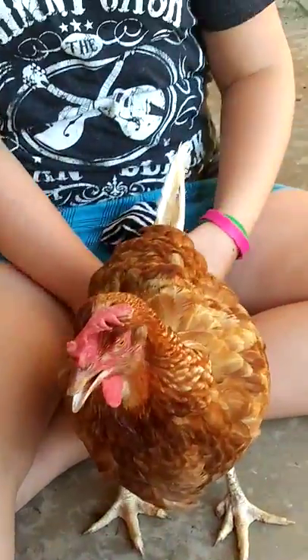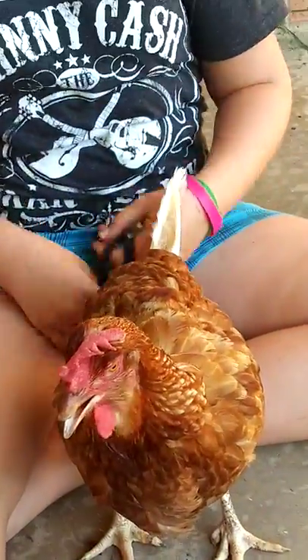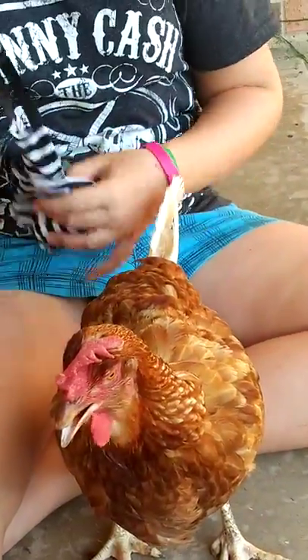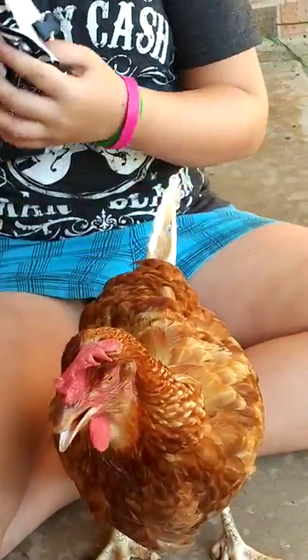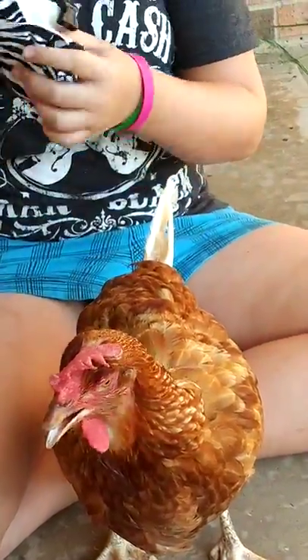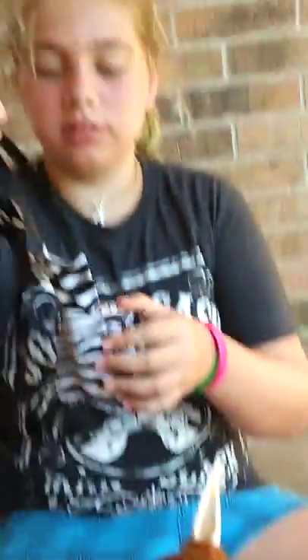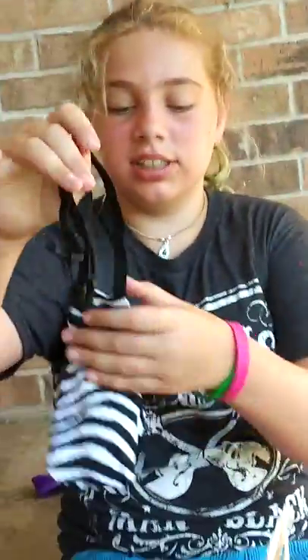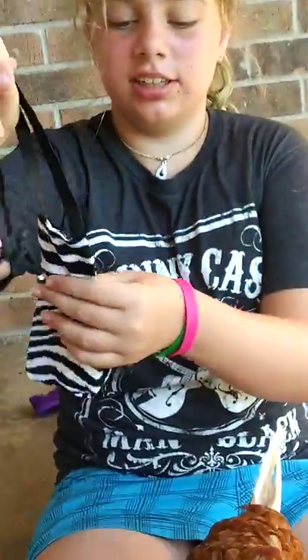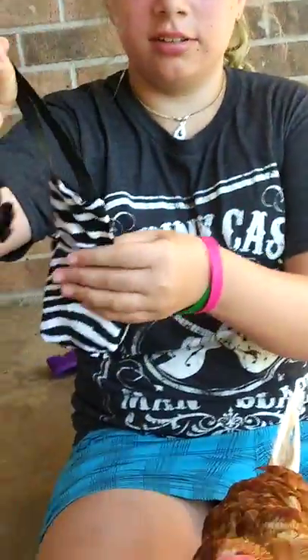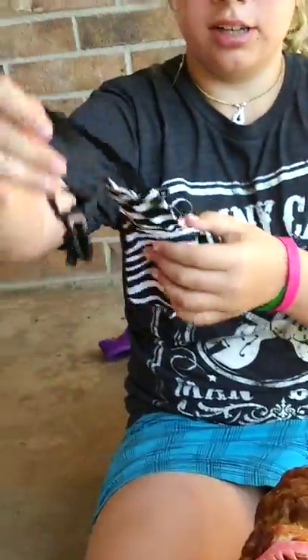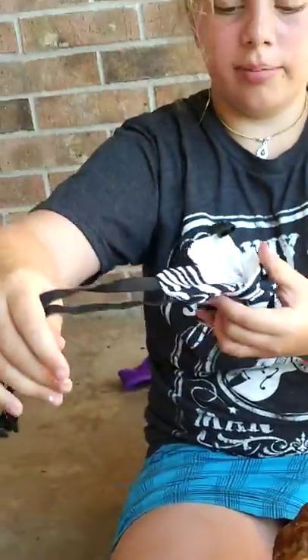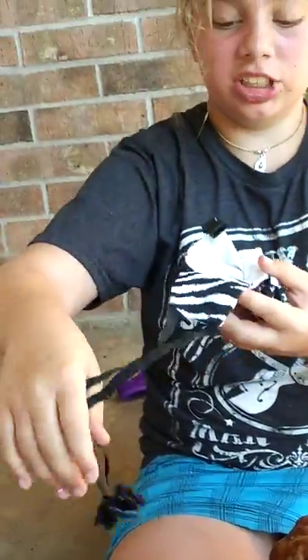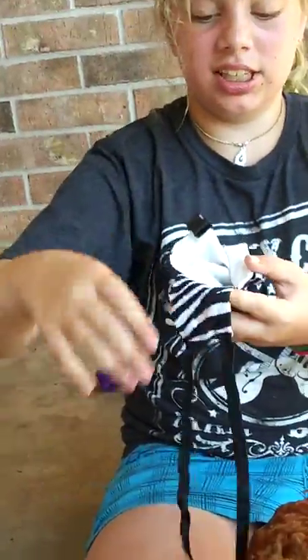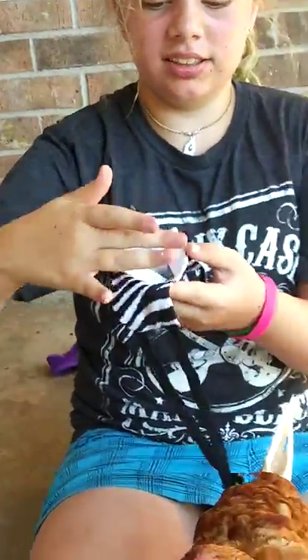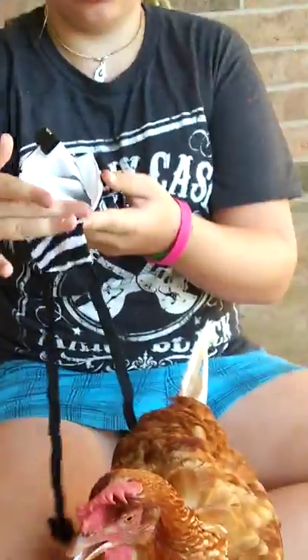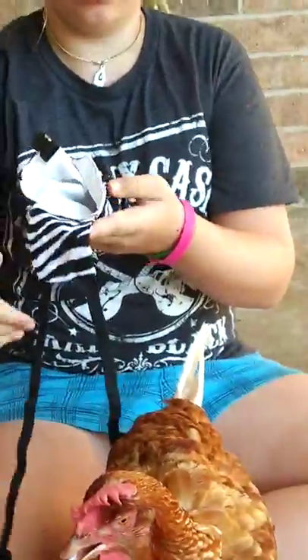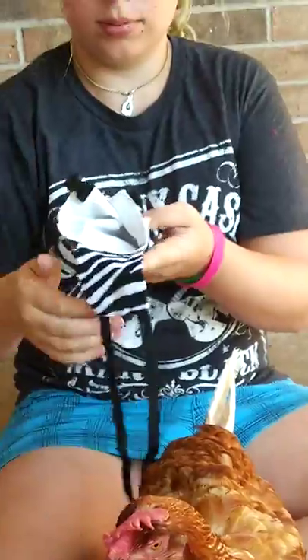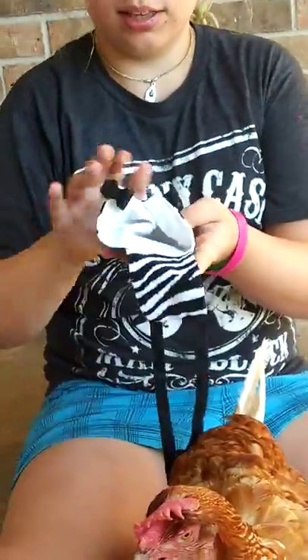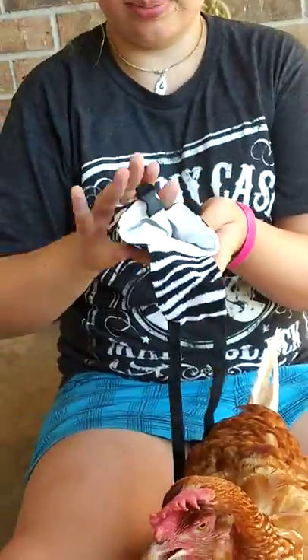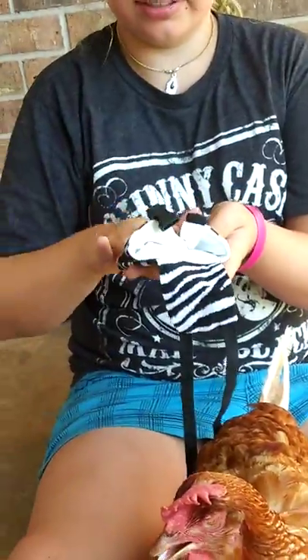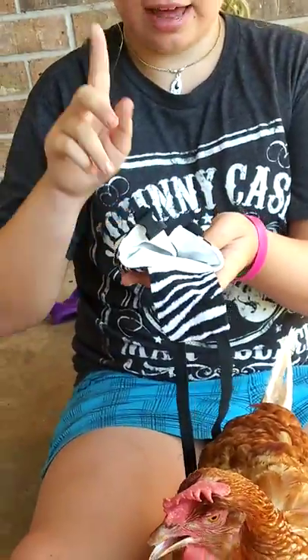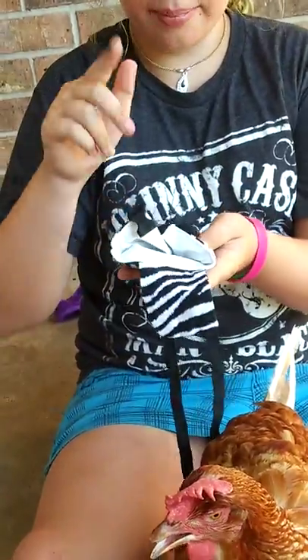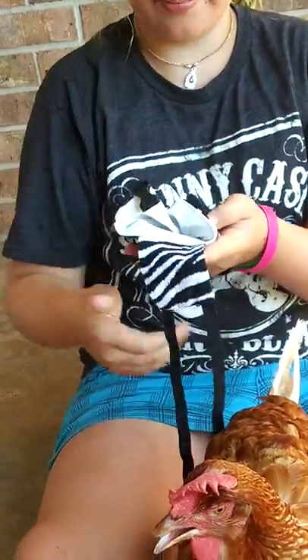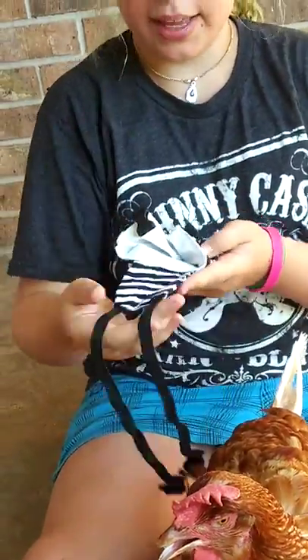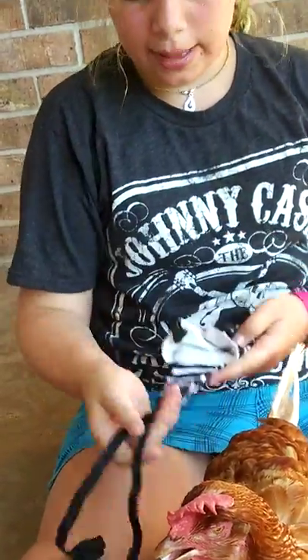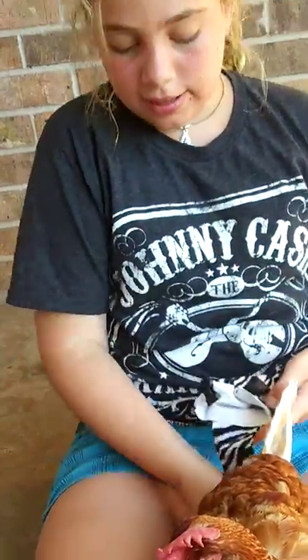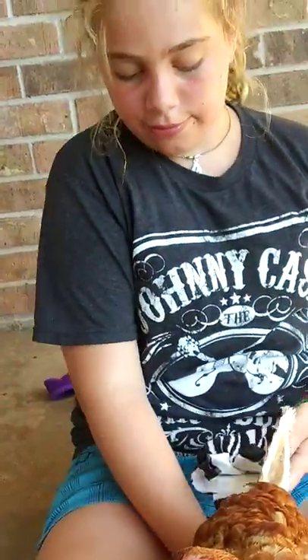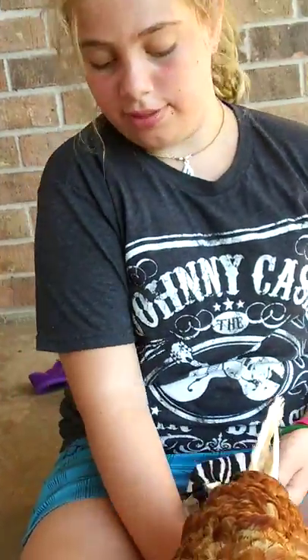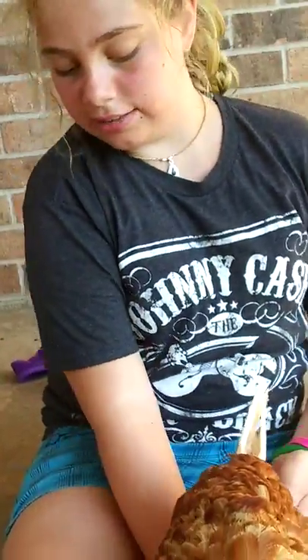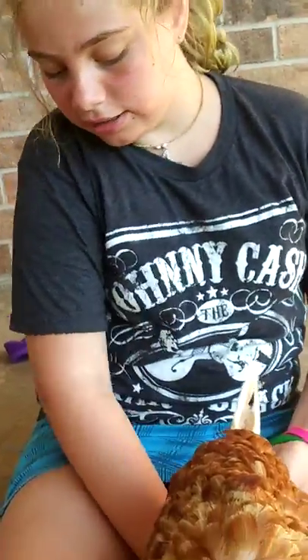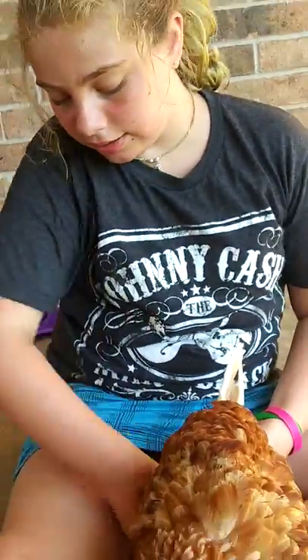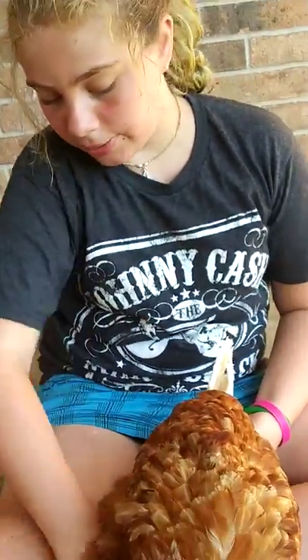First, you have to take this part right here. Make sure this part is up, and stuff this under the stomach.